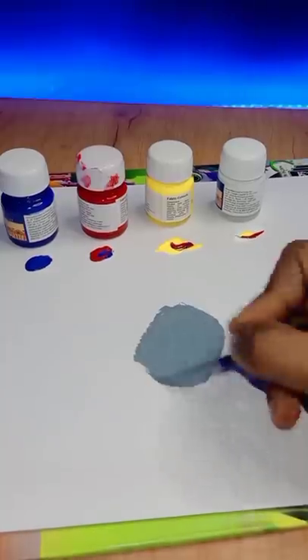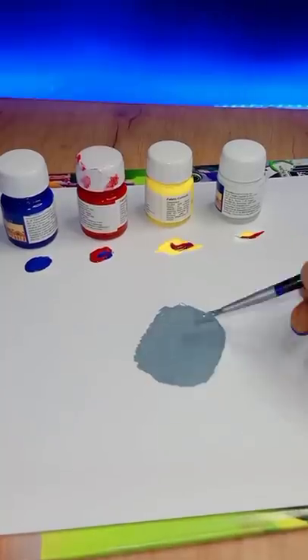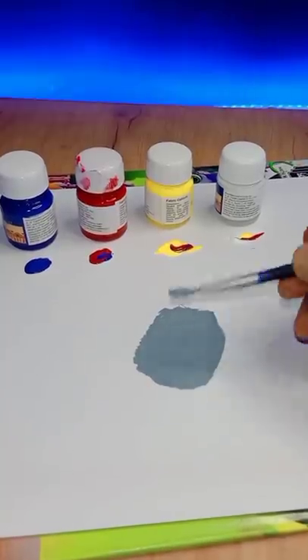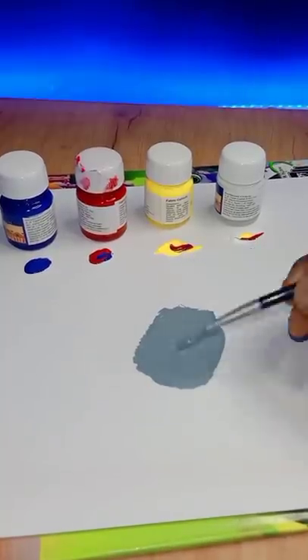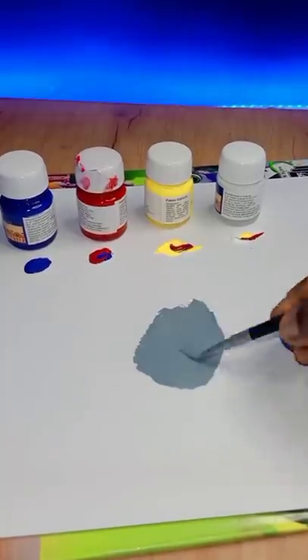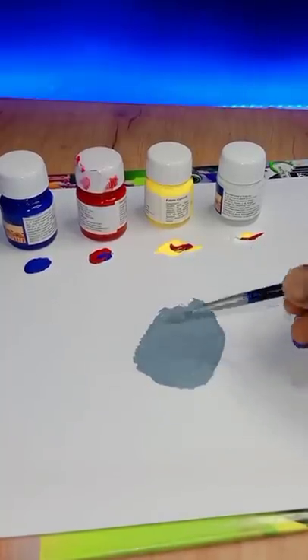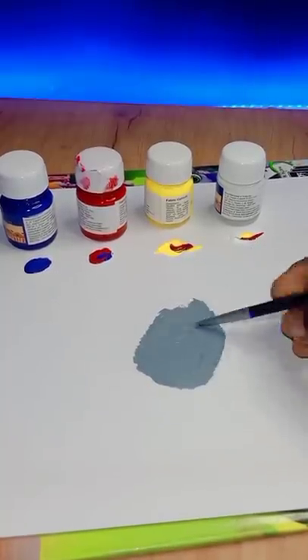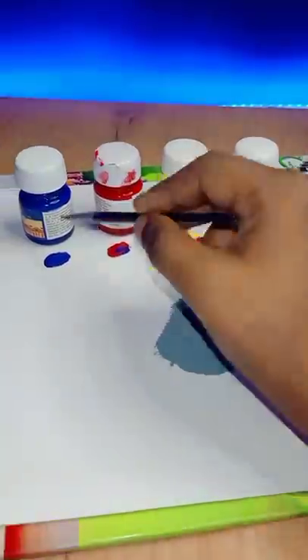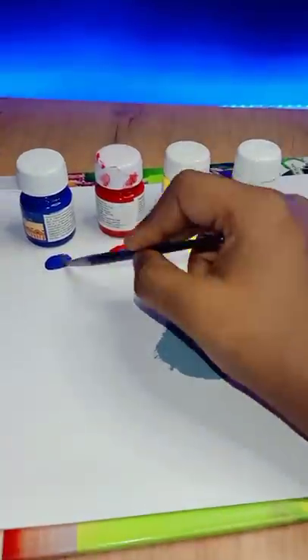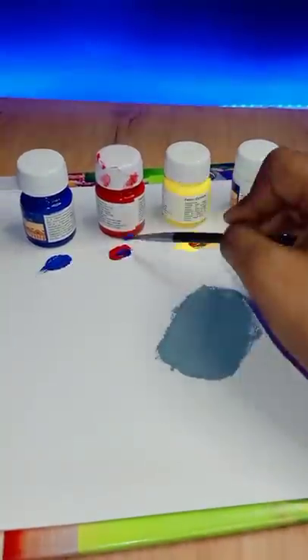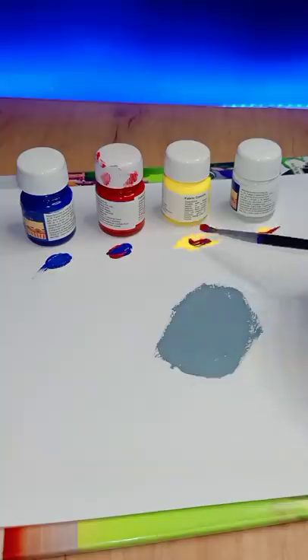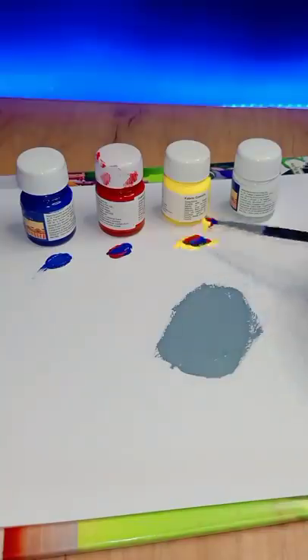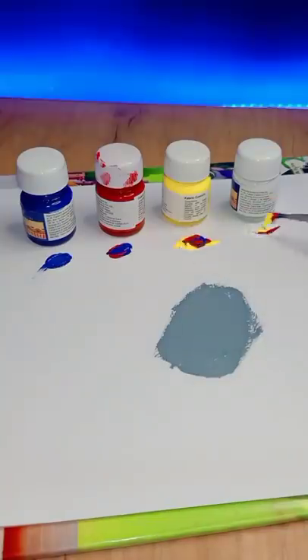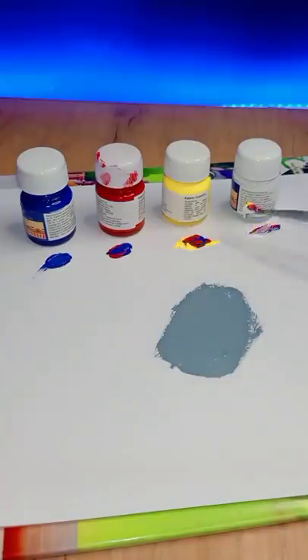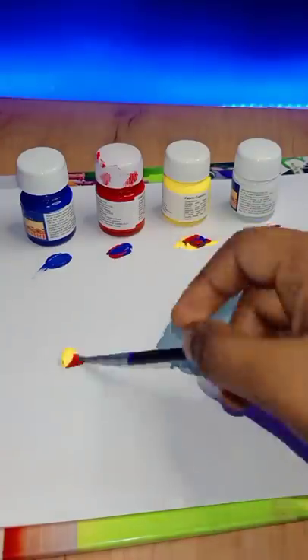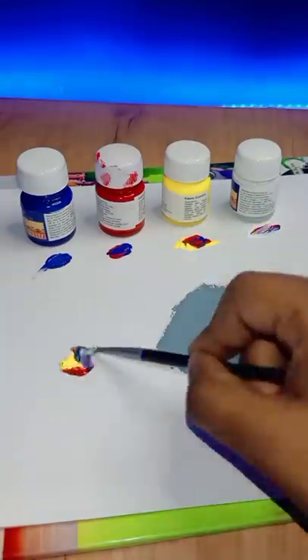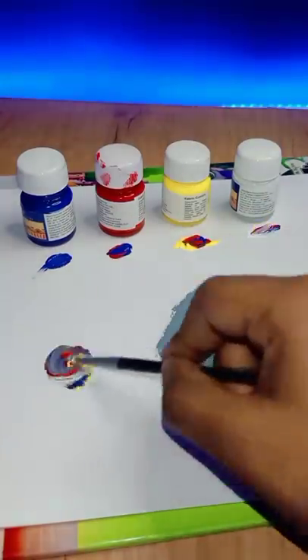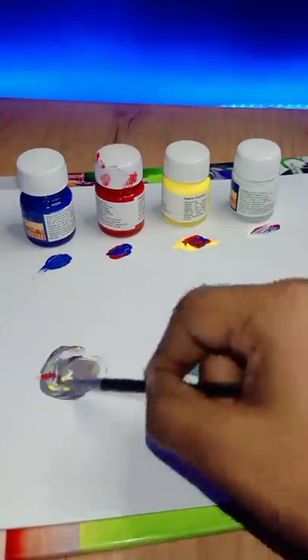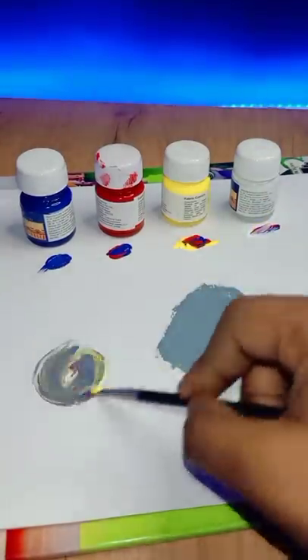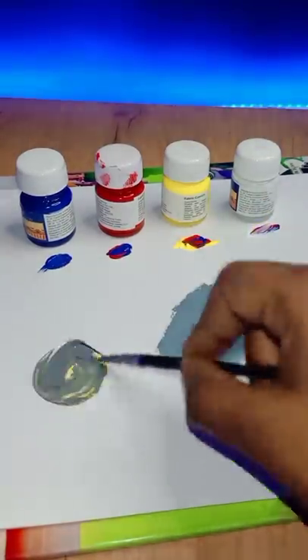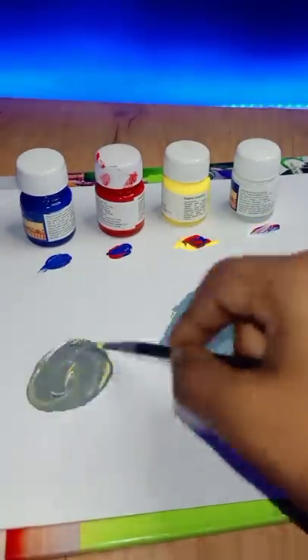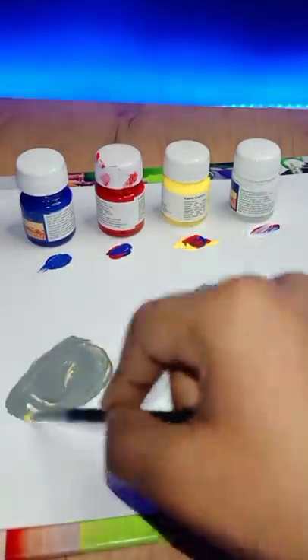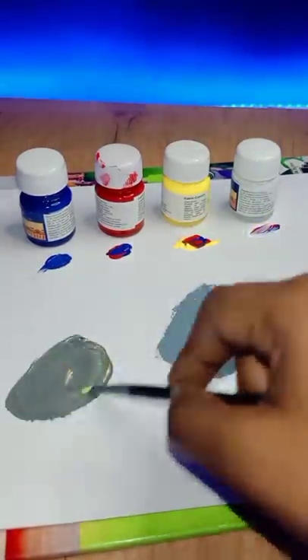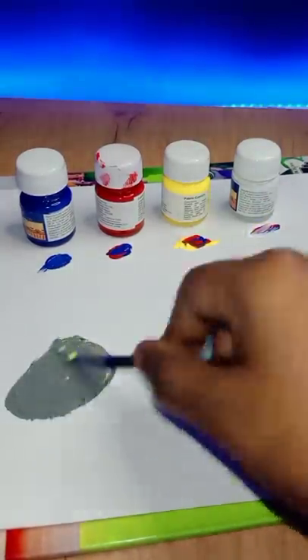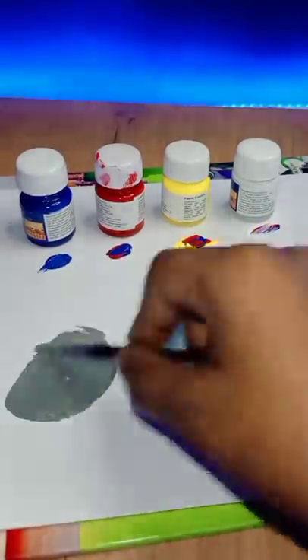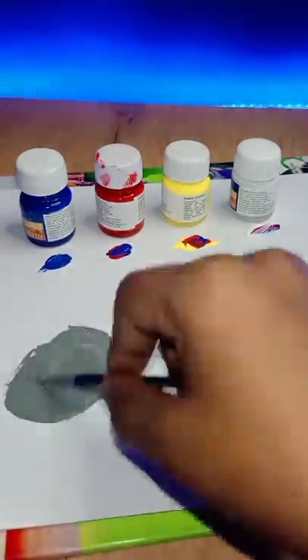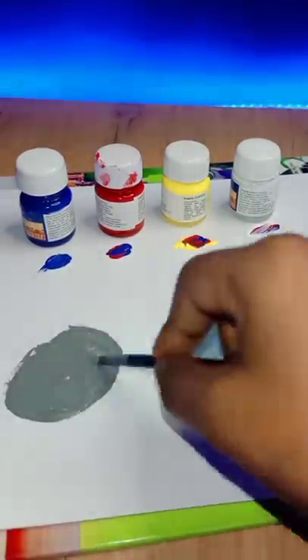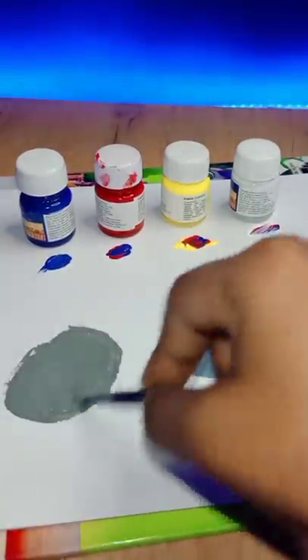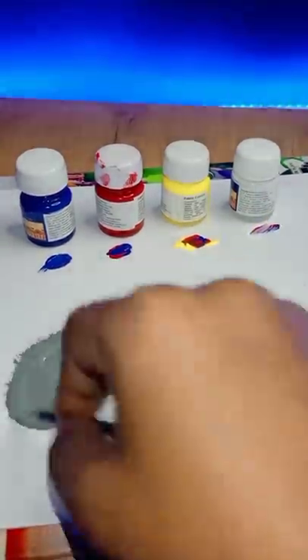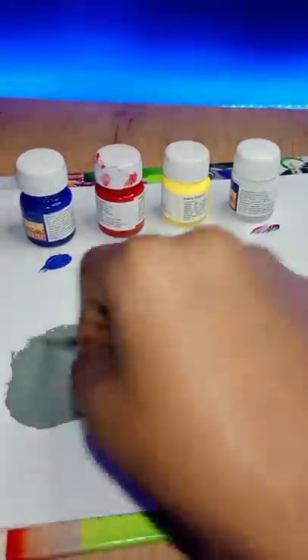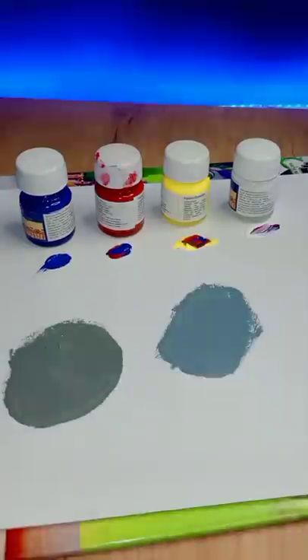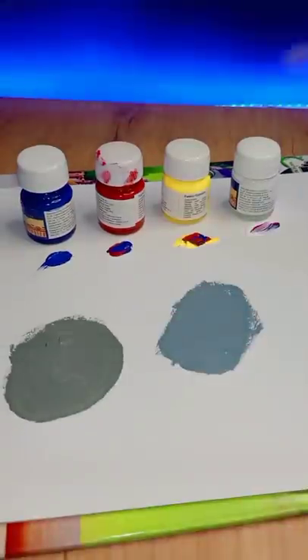What do you do? A little blue, red, yellow, white. Mix a little pink color. Let's take a little pink color. That's a light green color. Let's take a look at this color.